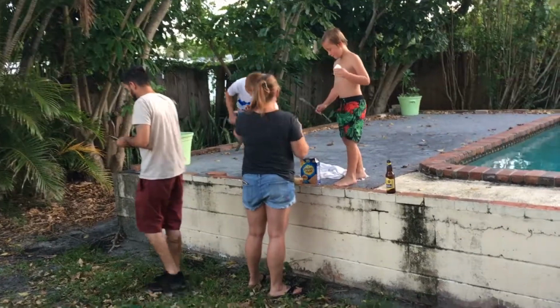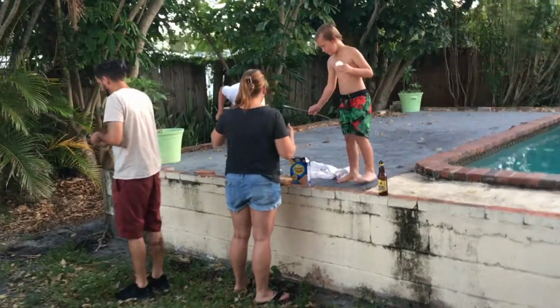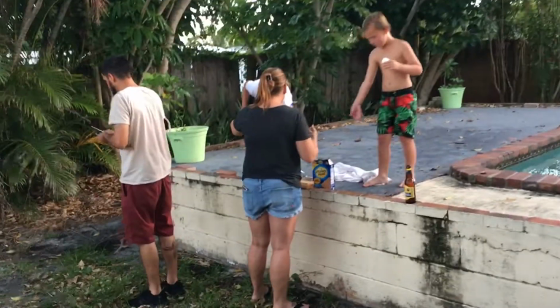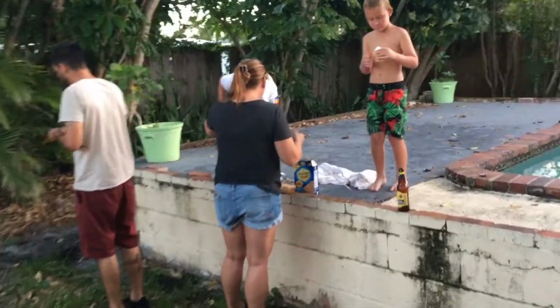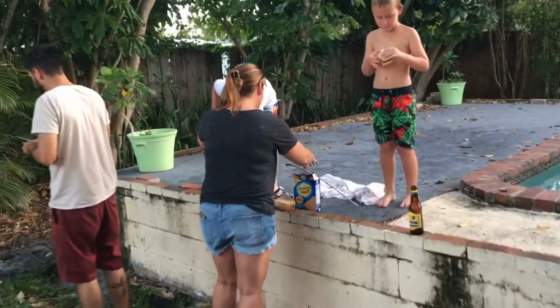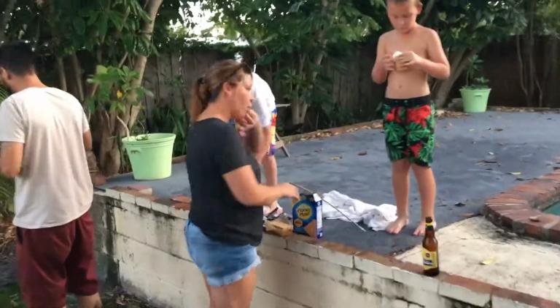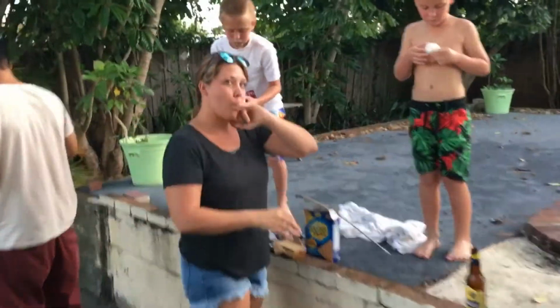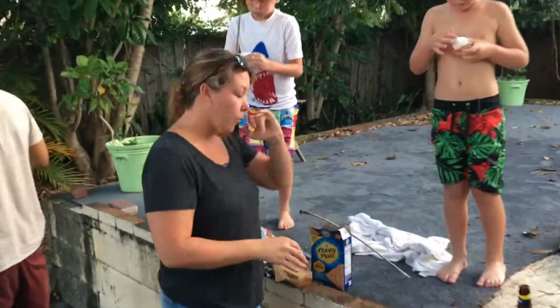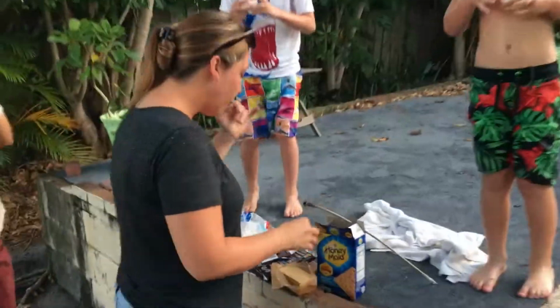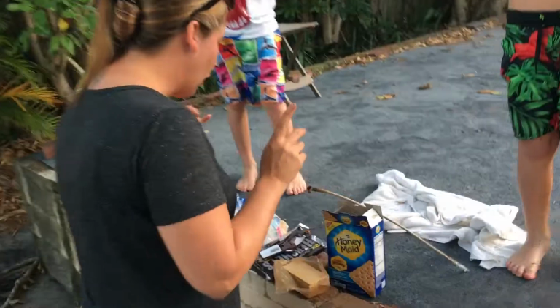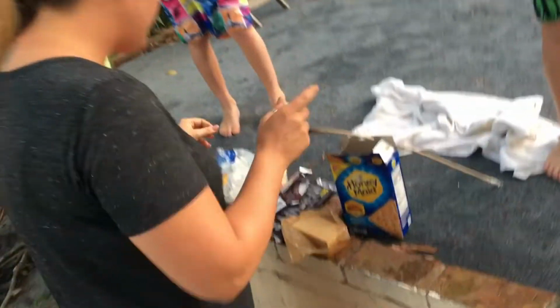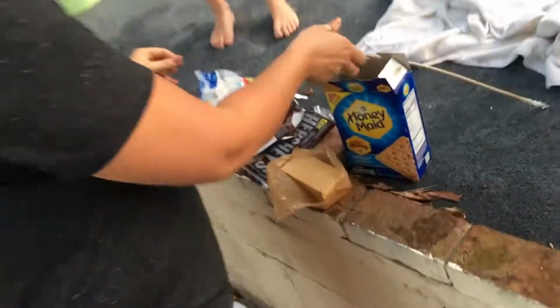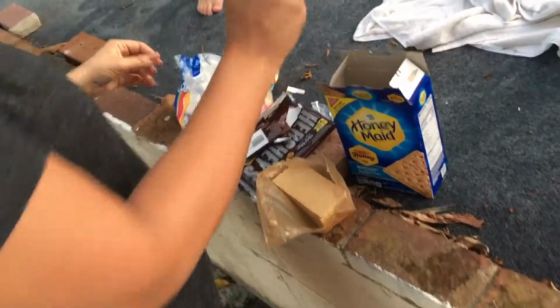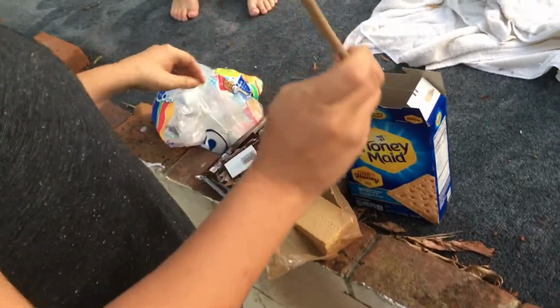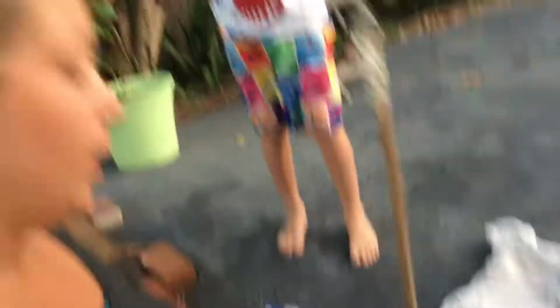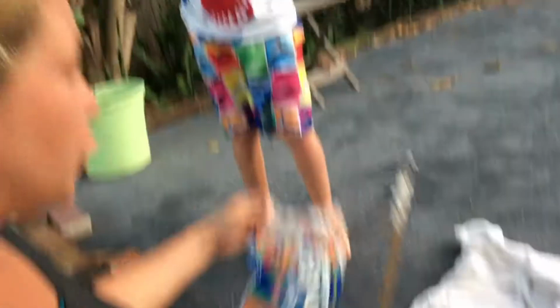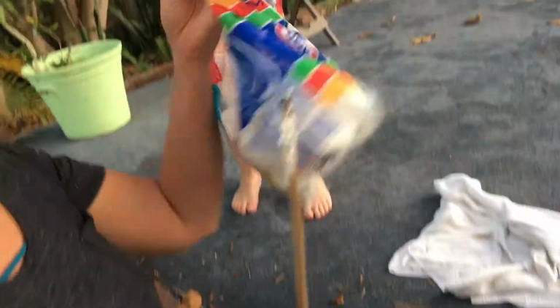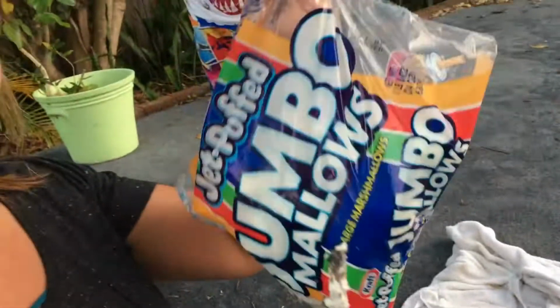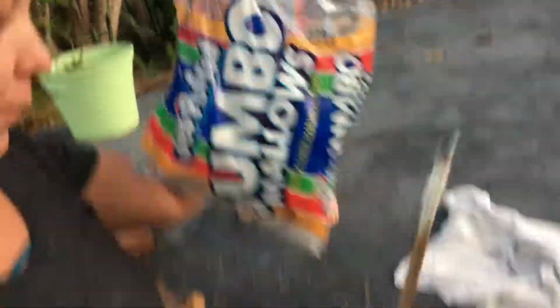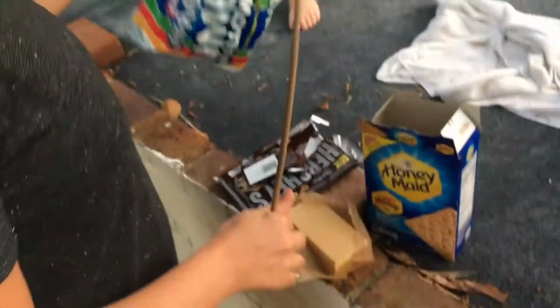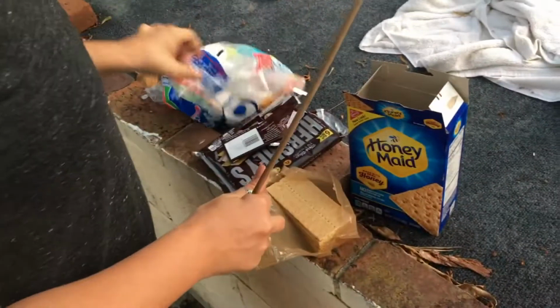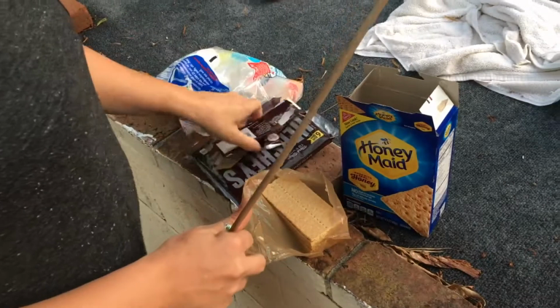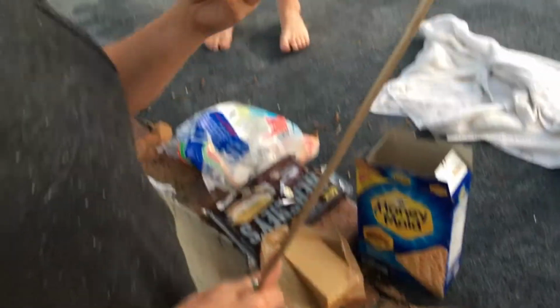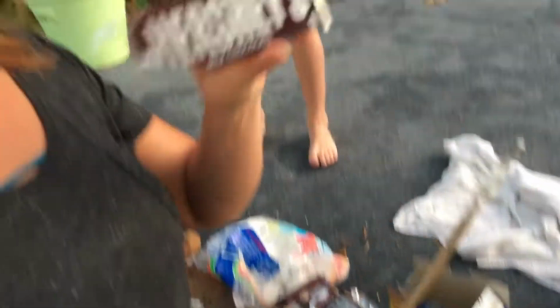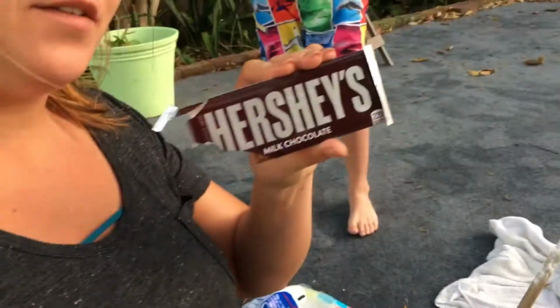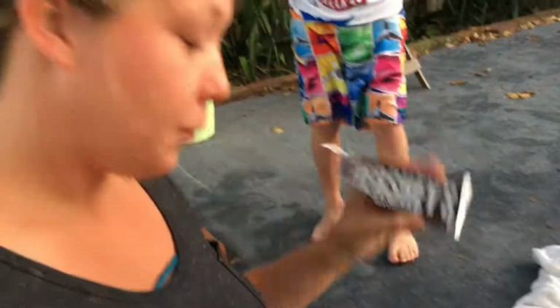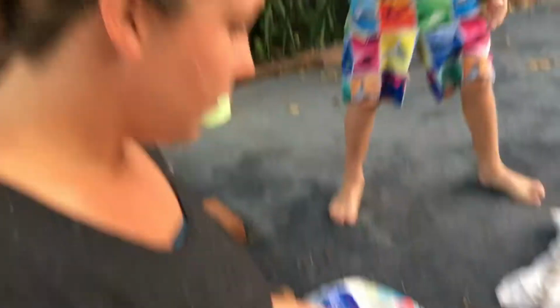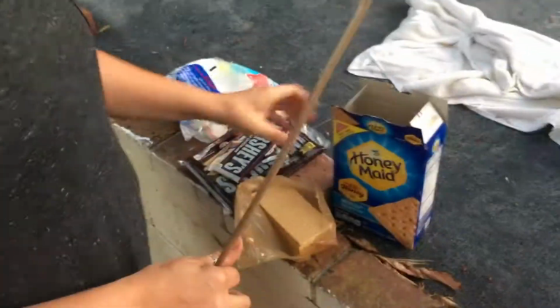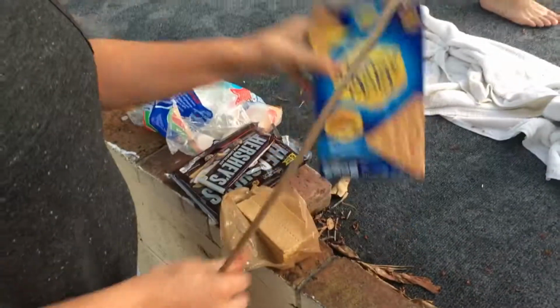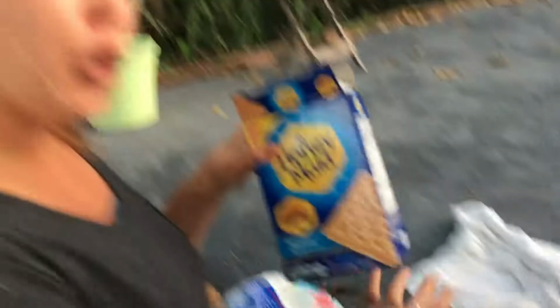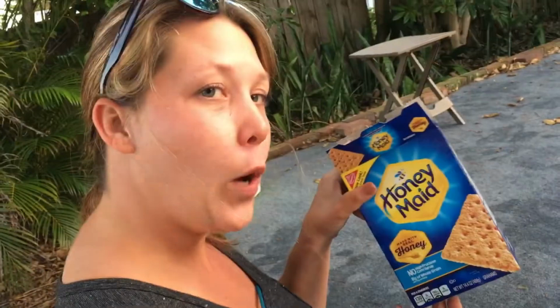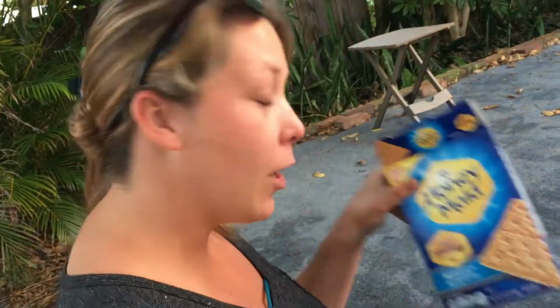All right, how do you — Lexi, how do you make a s'more? What do you need? You got your mellows — marshmallows. You got your chocolate — chocolato. And then you got your graham crackers.